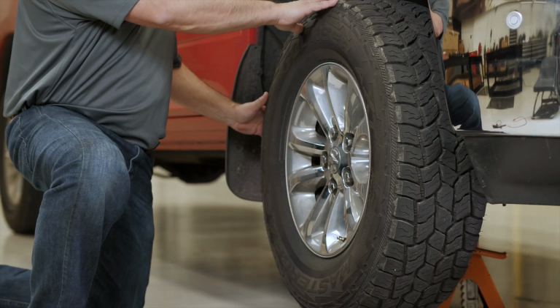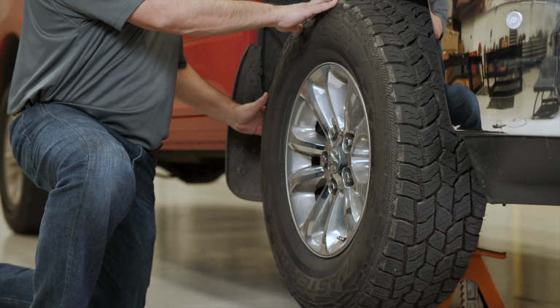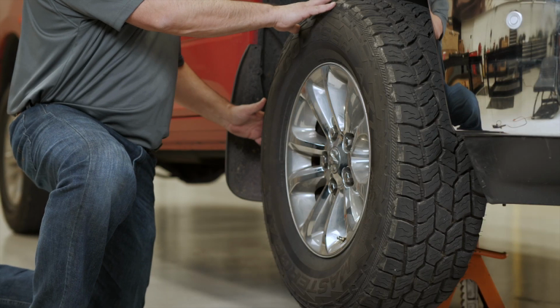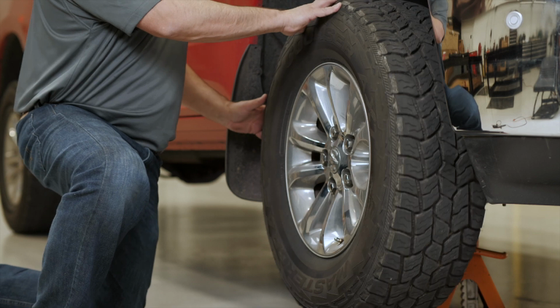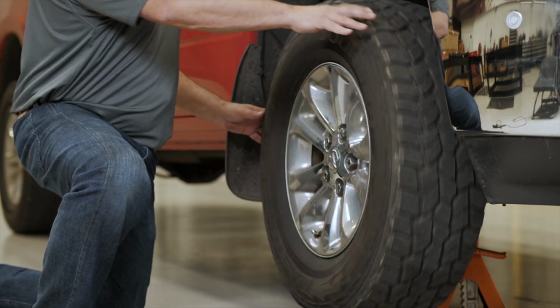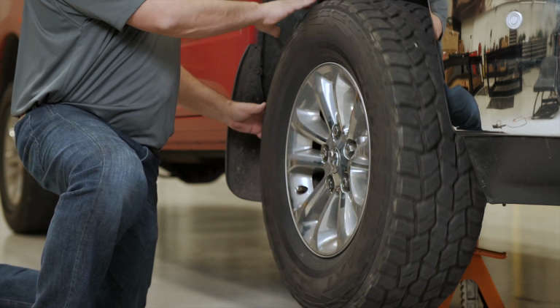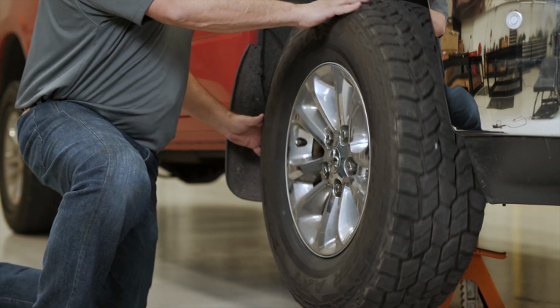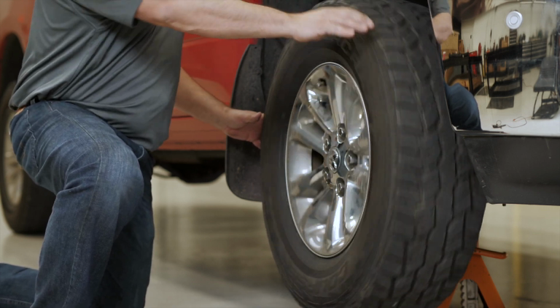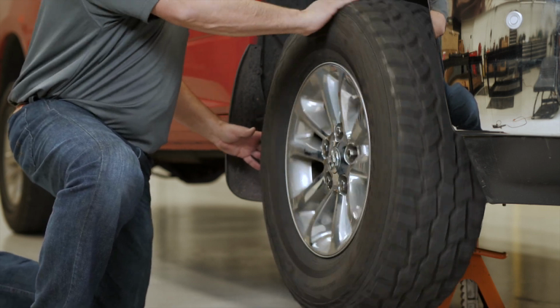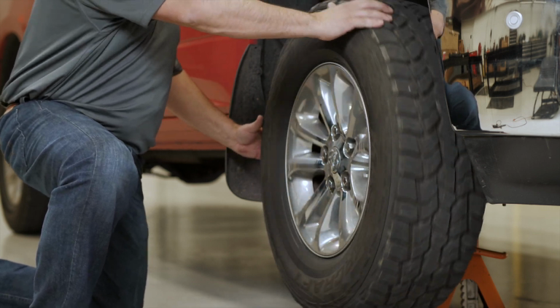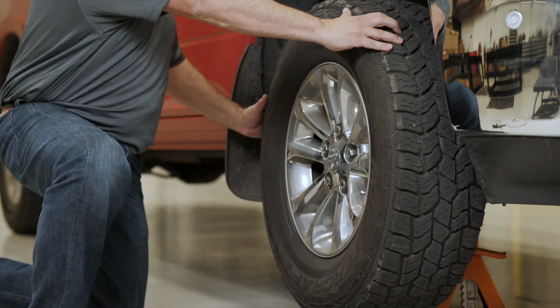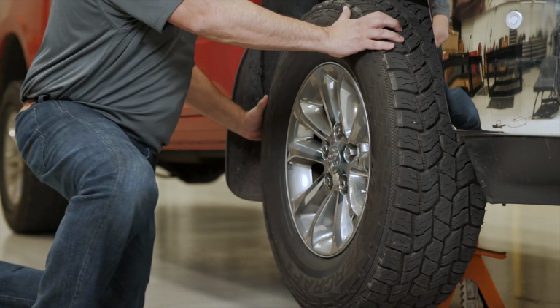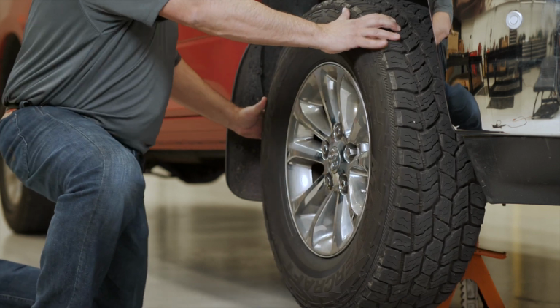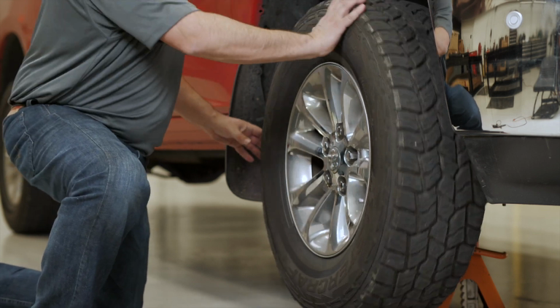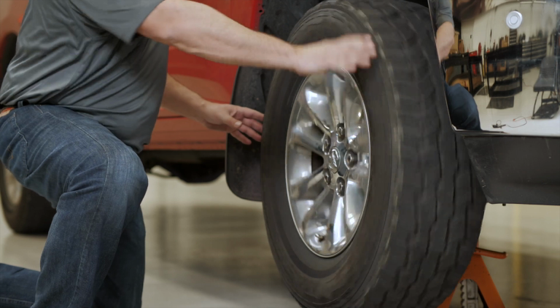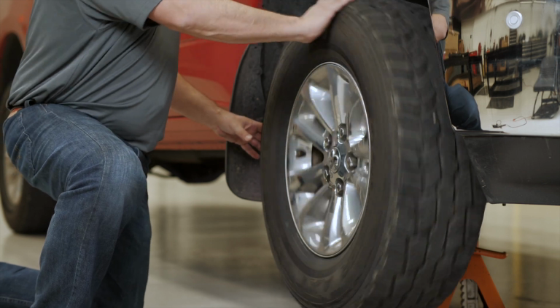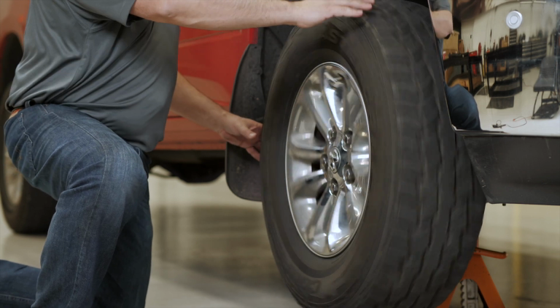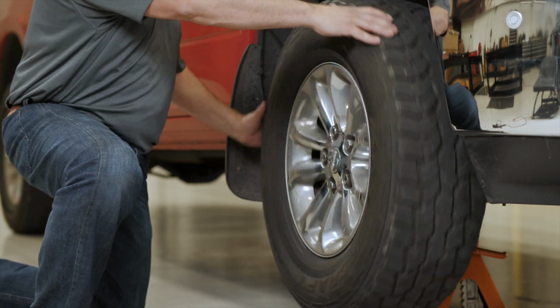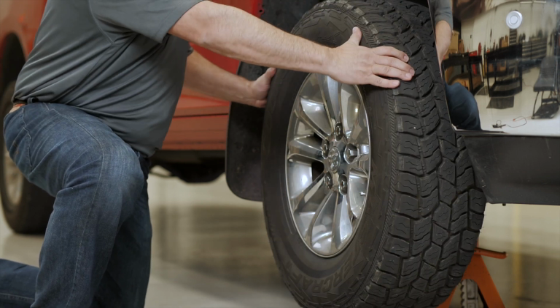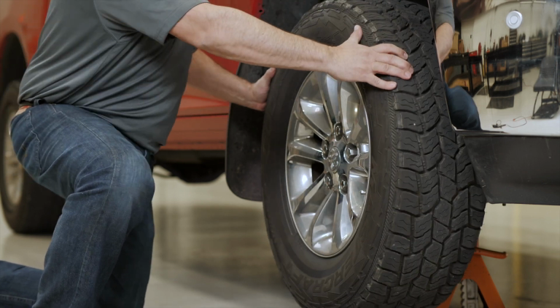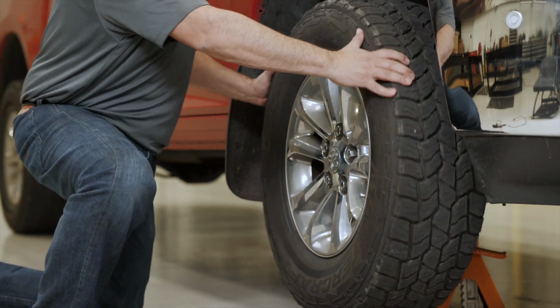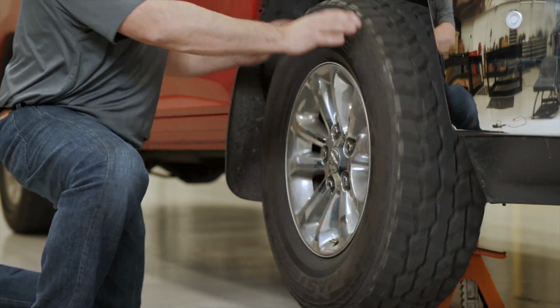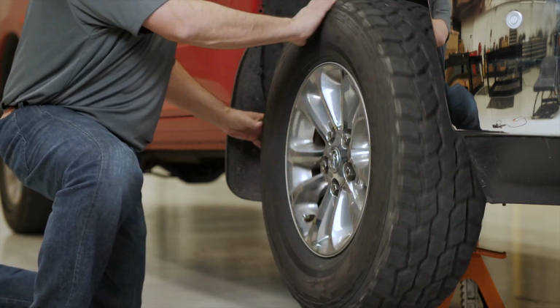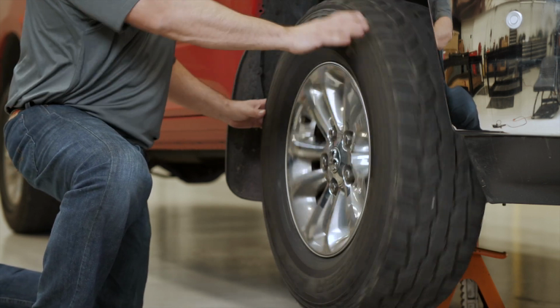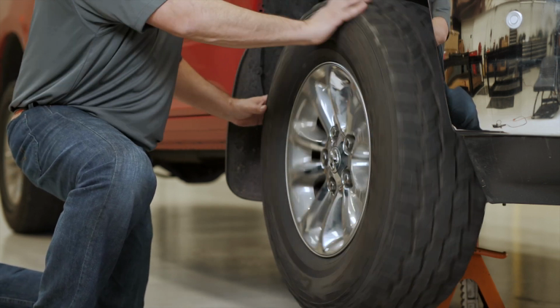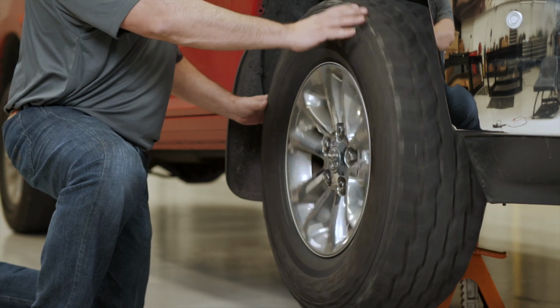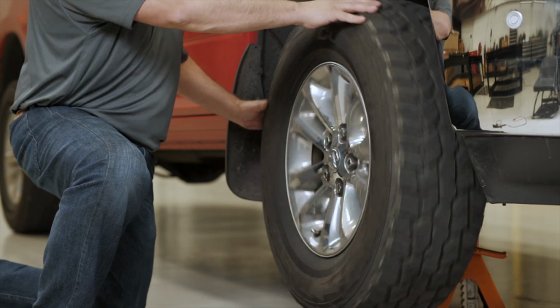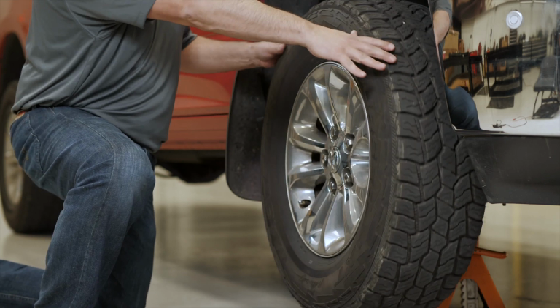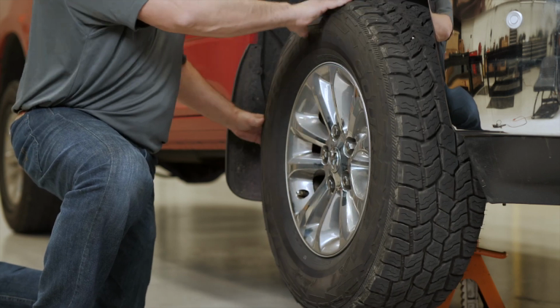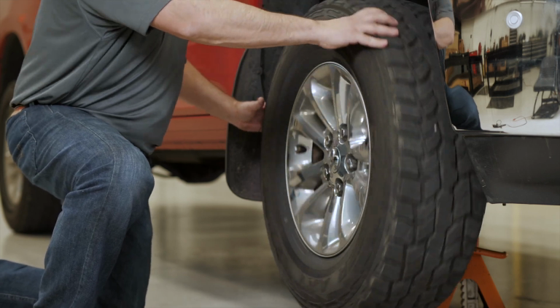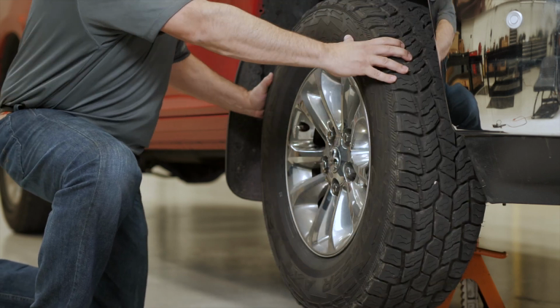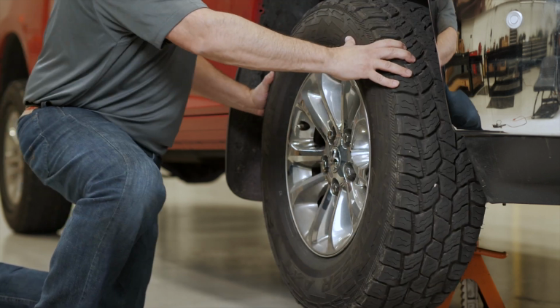Start by getting the wheel off the ground. Give the wheel a few full rotations, pushing and pulling while you turn it. Feel for any roughness and listen for any grinding noise. If you detect either of these issues, you need to take a closer look at the bearing.